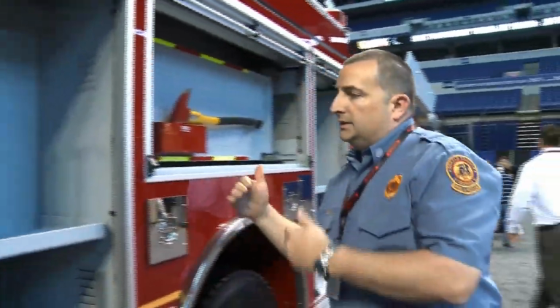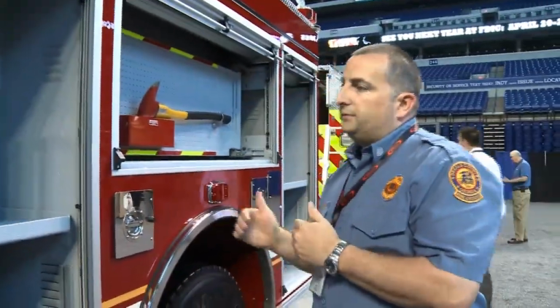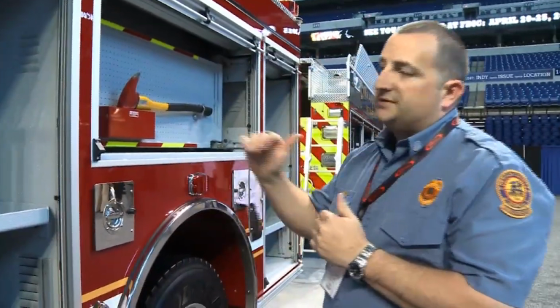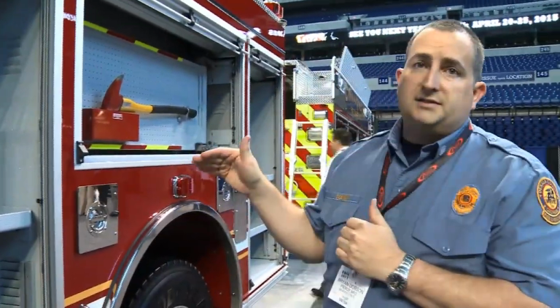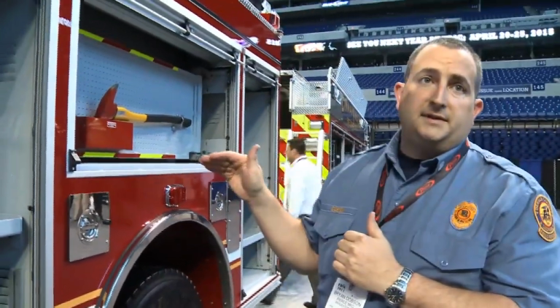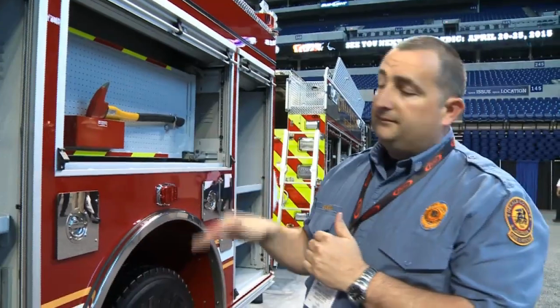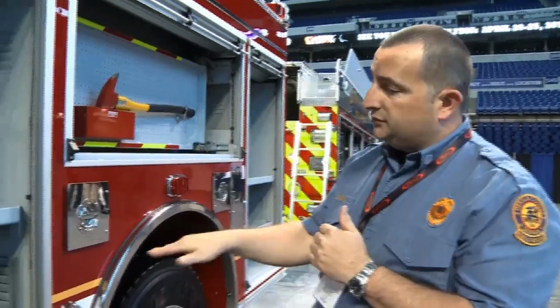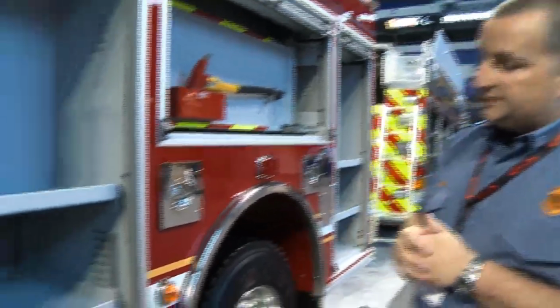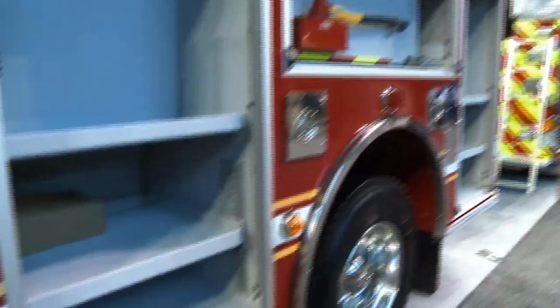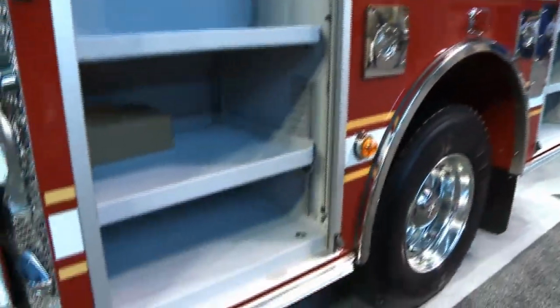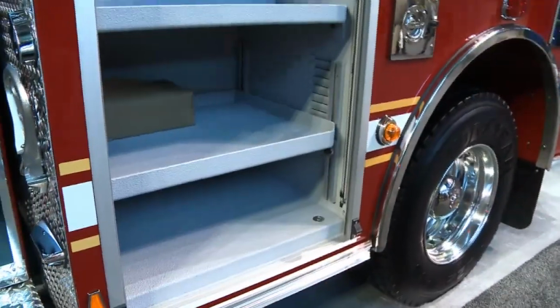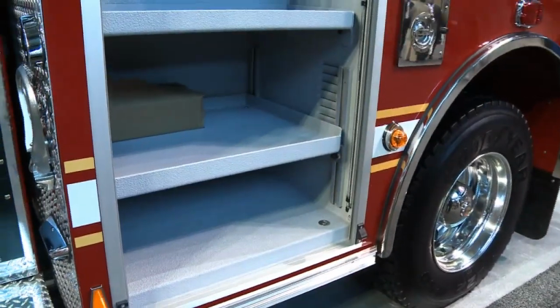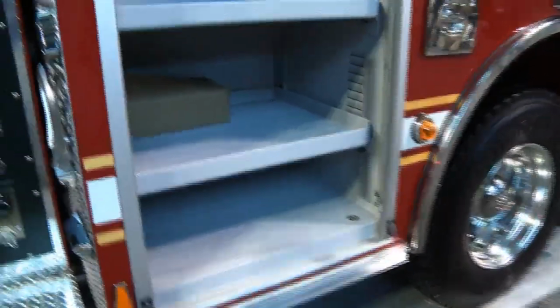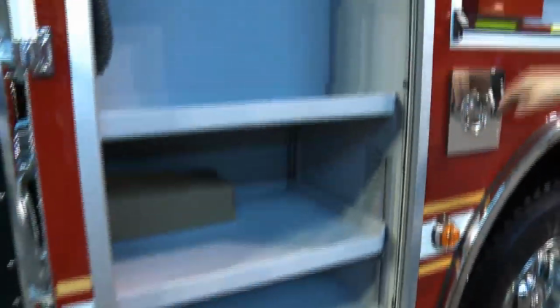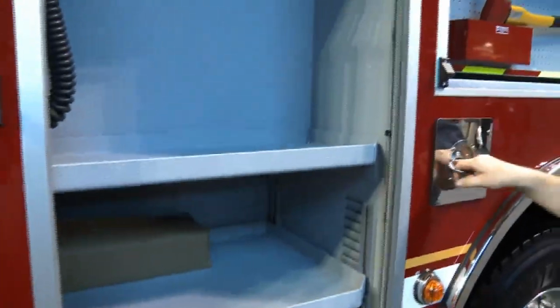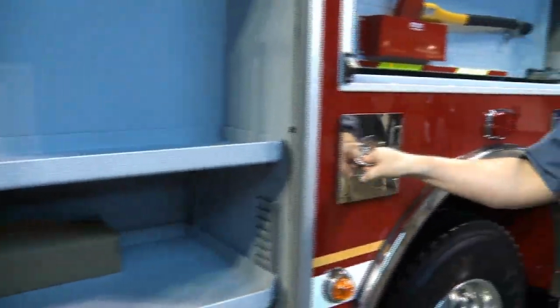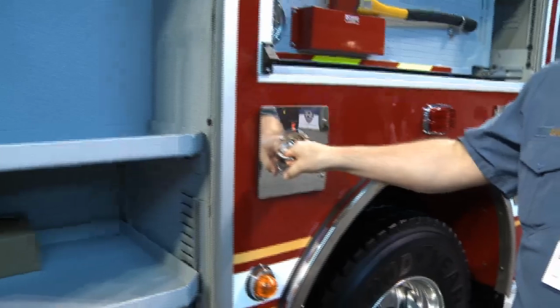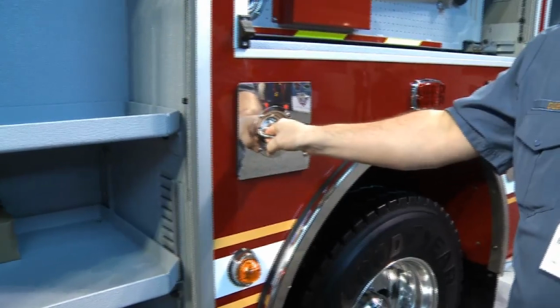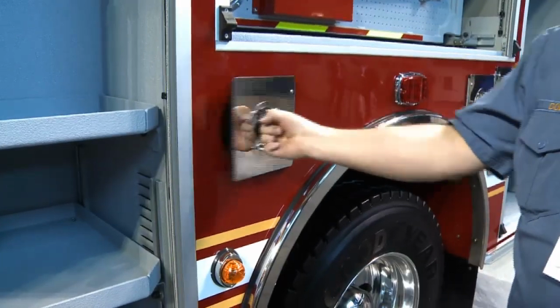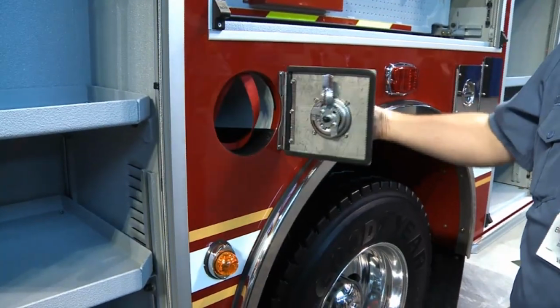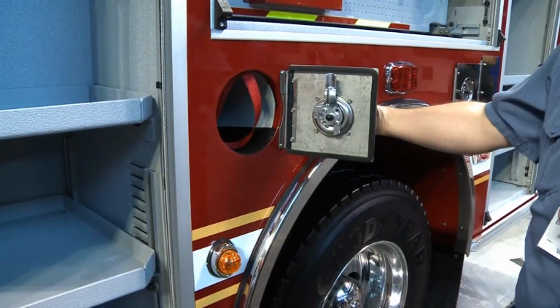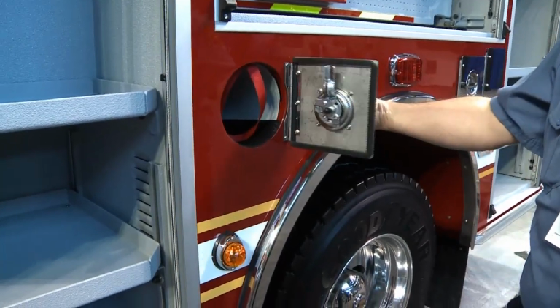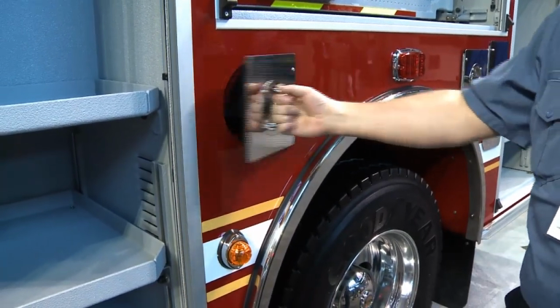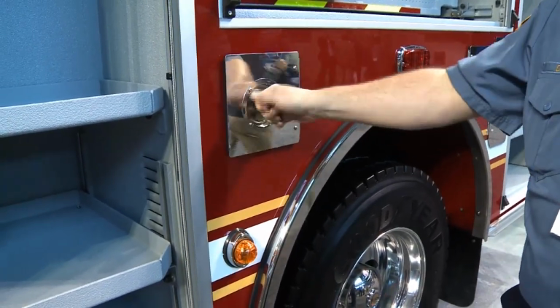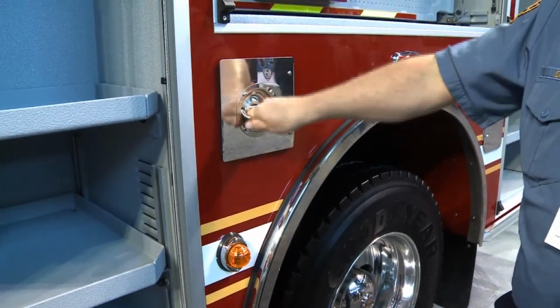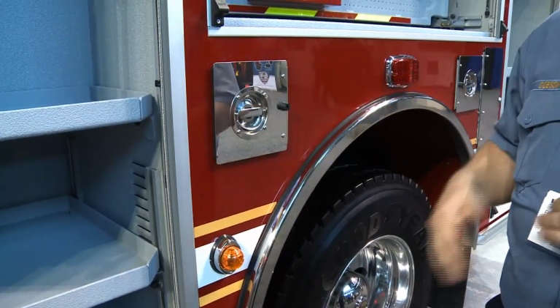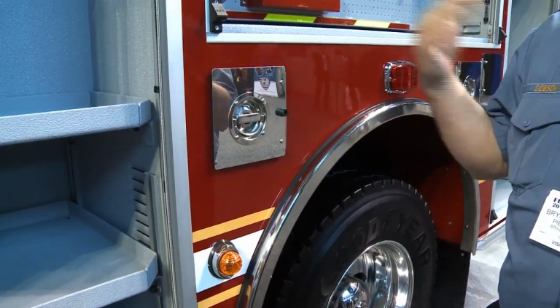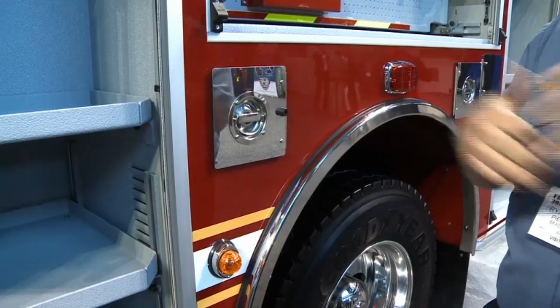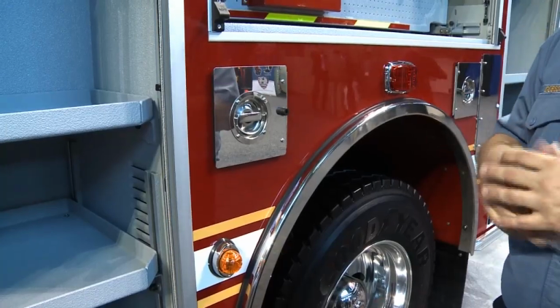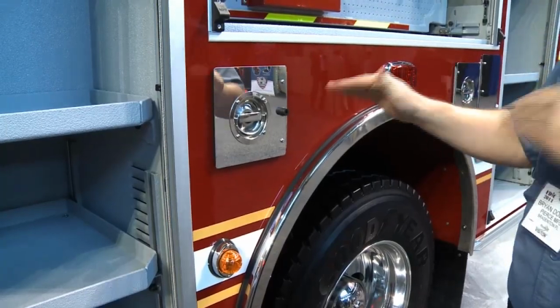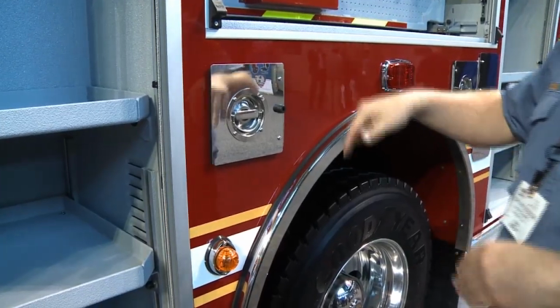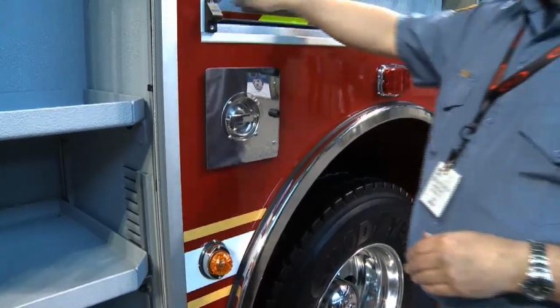These compartments are 16 inches deep on the top and 26 inches deep on the bottom. We went with quarter-turn handles on the doors. We've had failures of the other type, so we went with a quarter-turn.